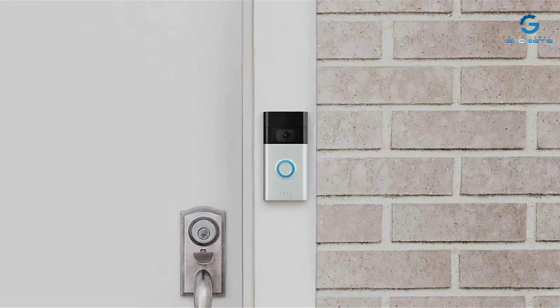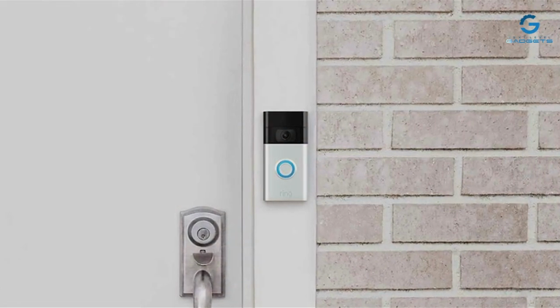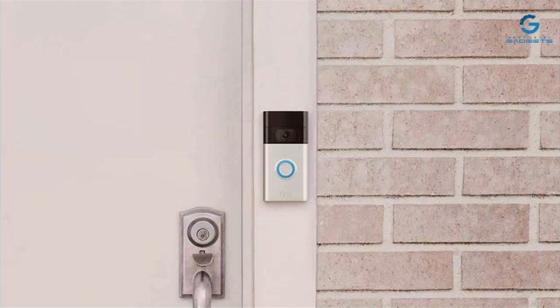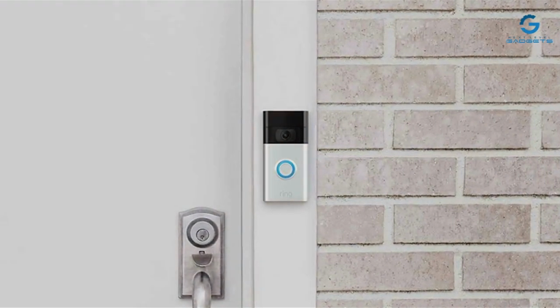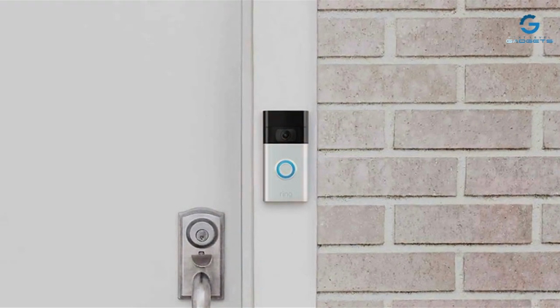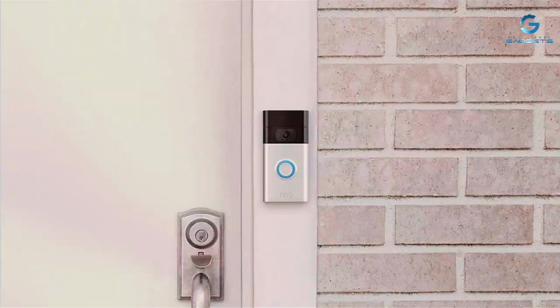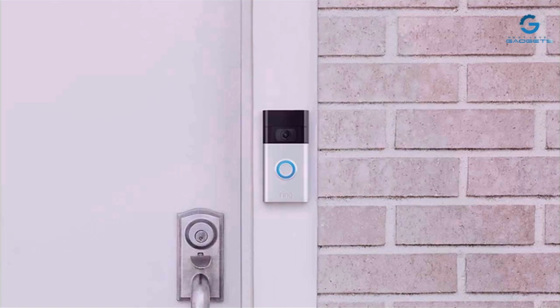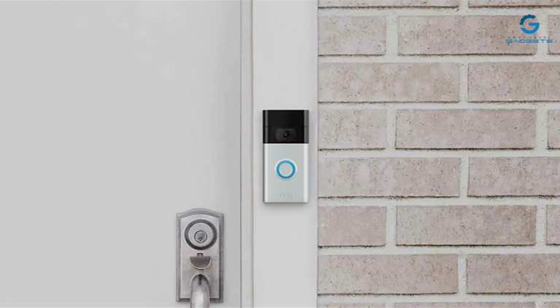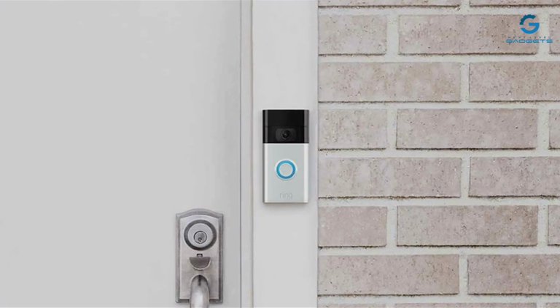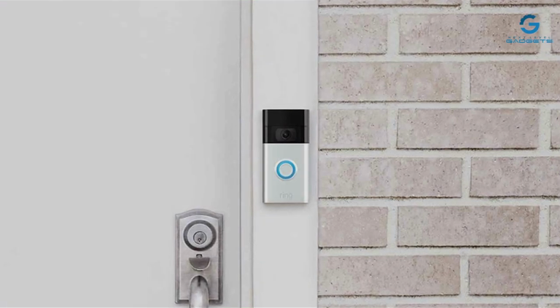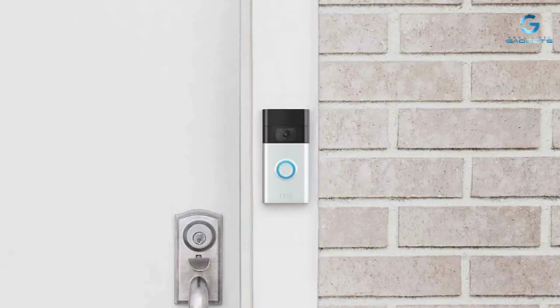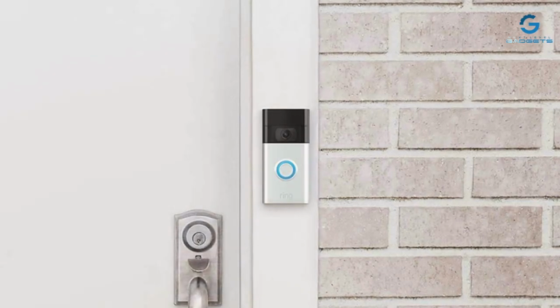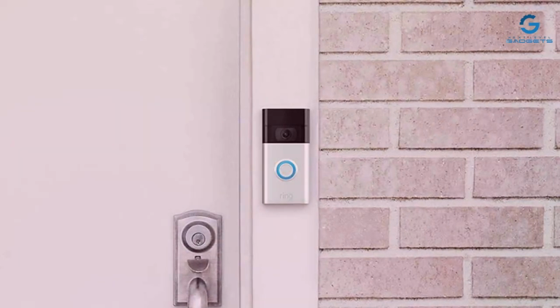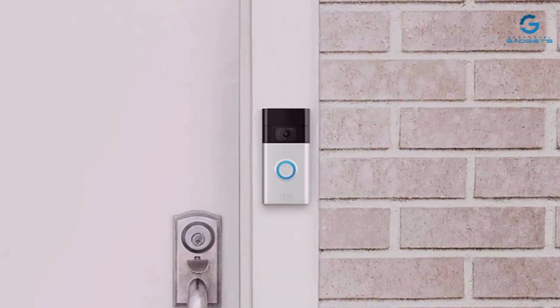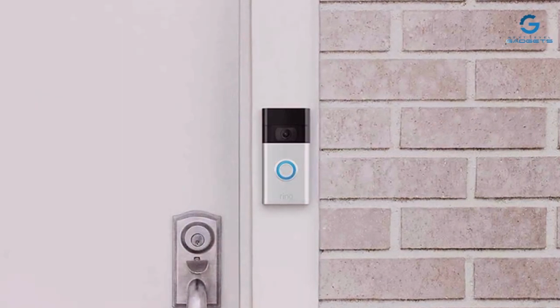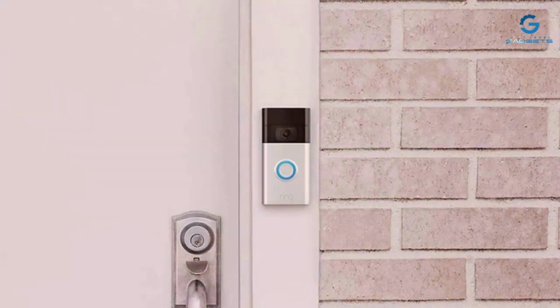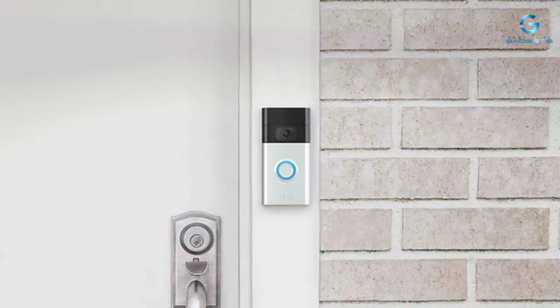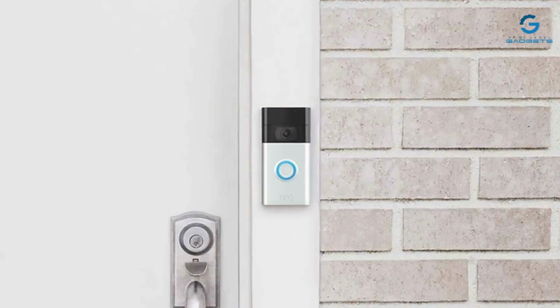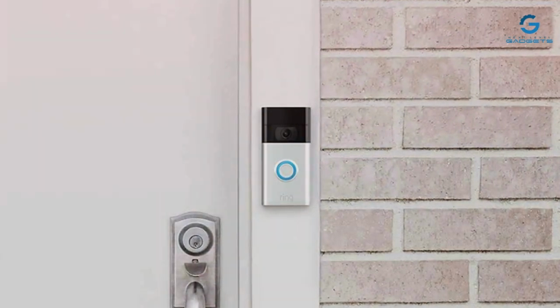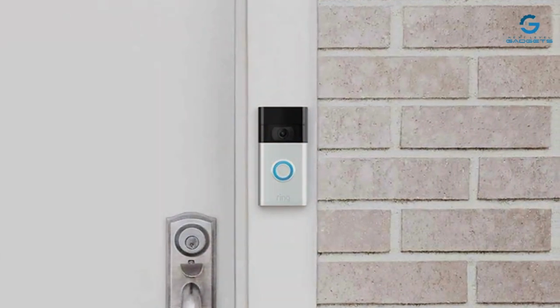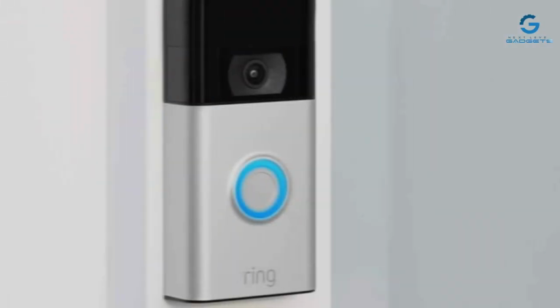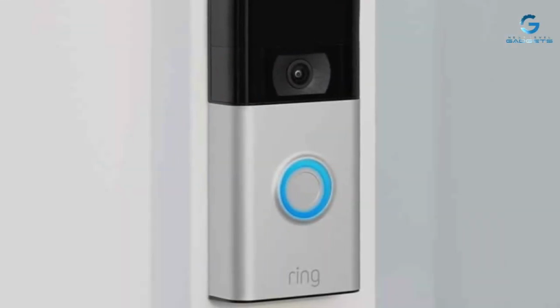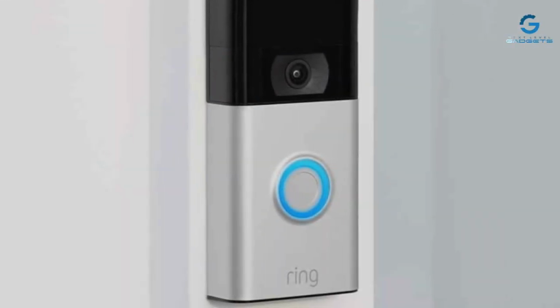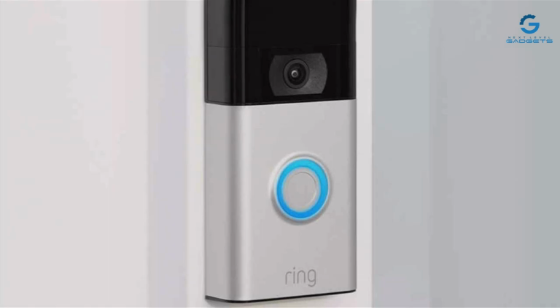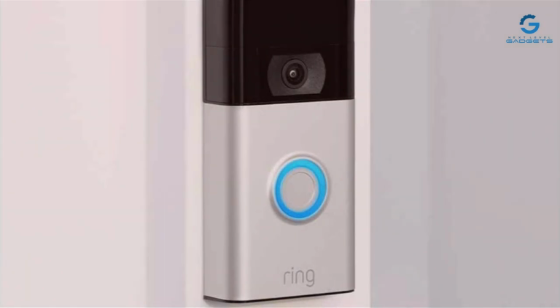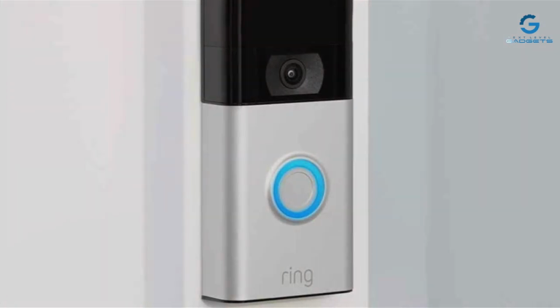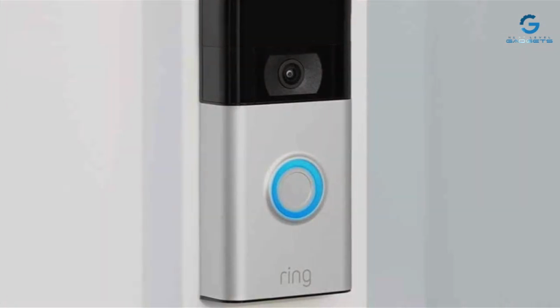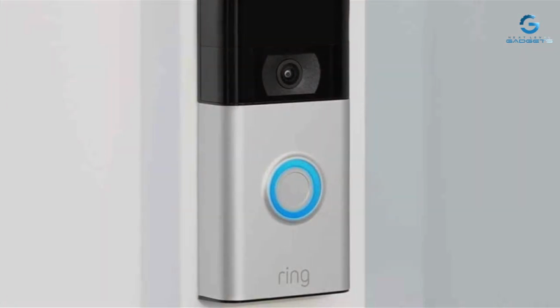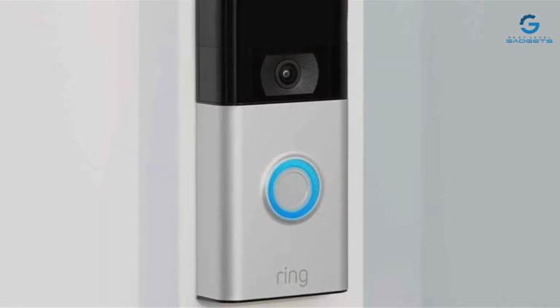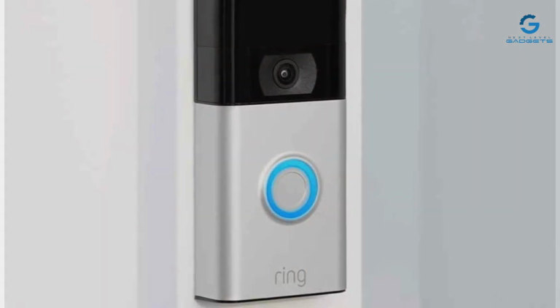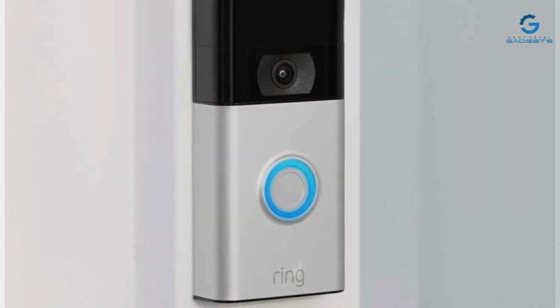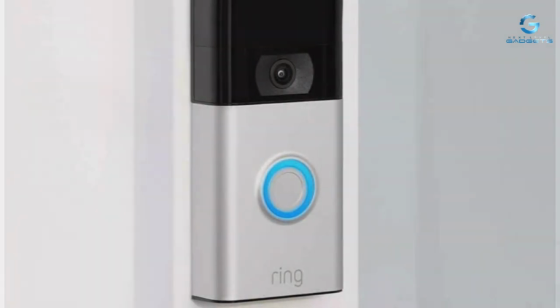With its combination of design, quality, and smart features, the Ring Video Doorbell is more than just a product — it's a comprehensive solution for modern home security needs.